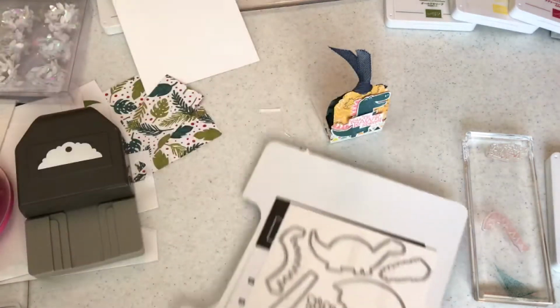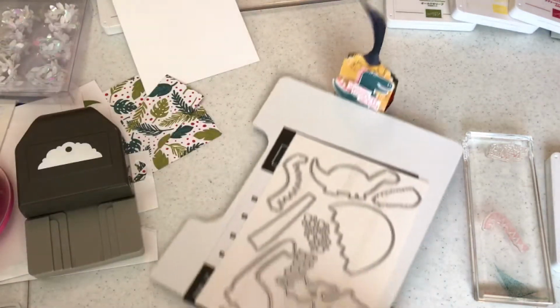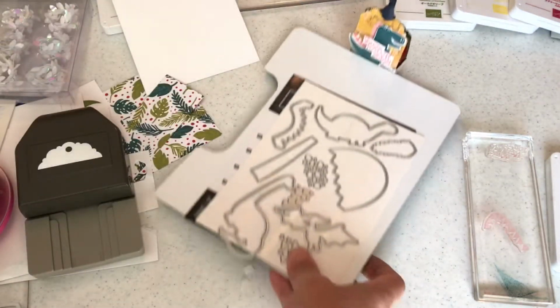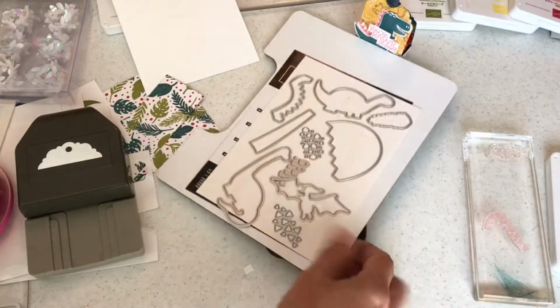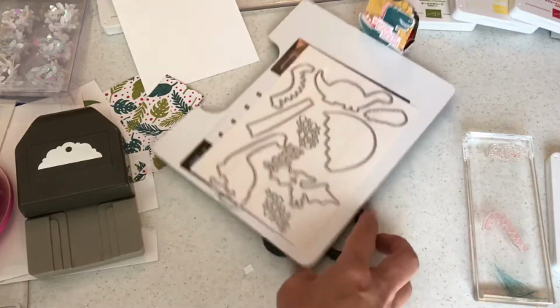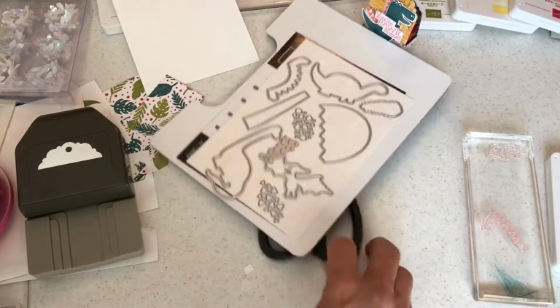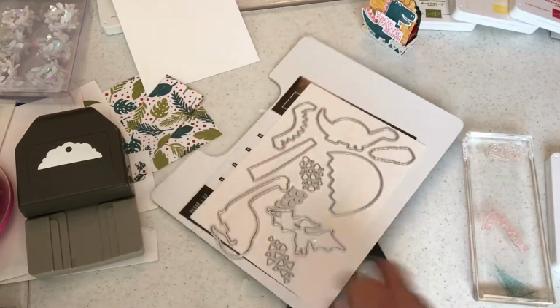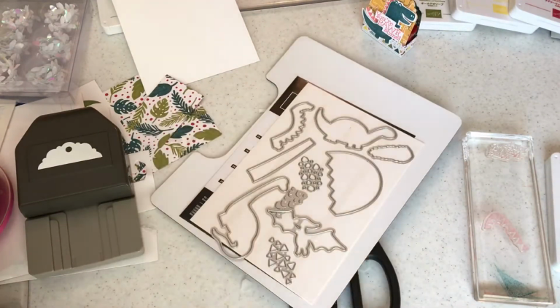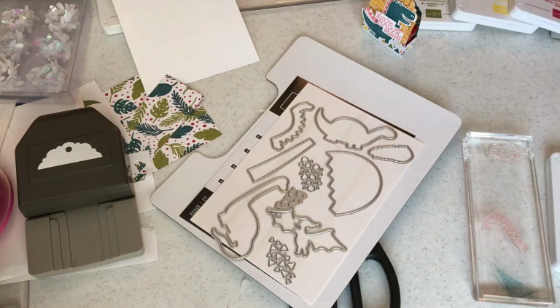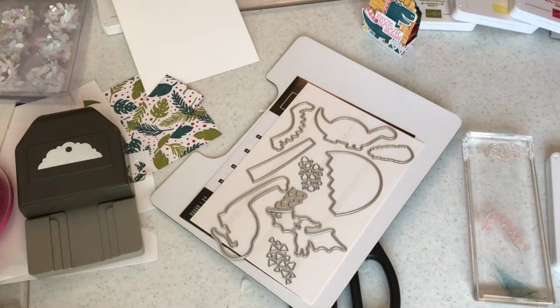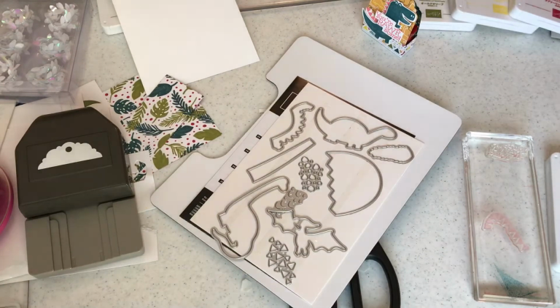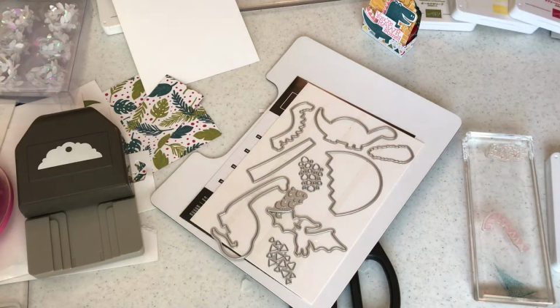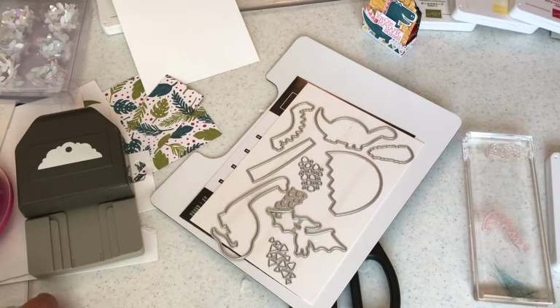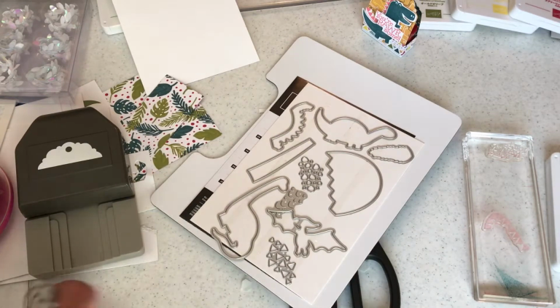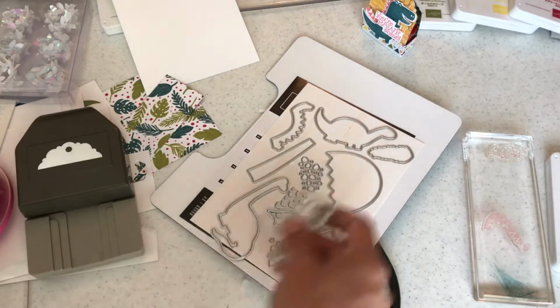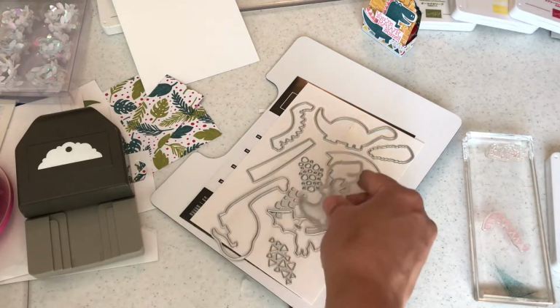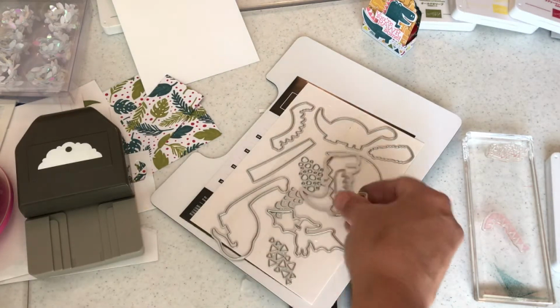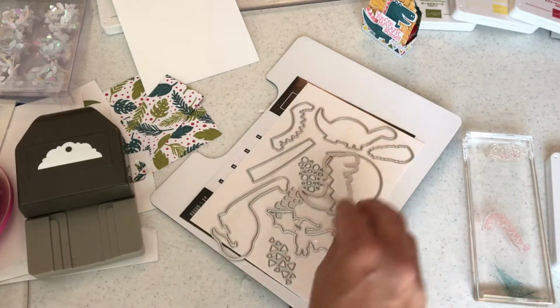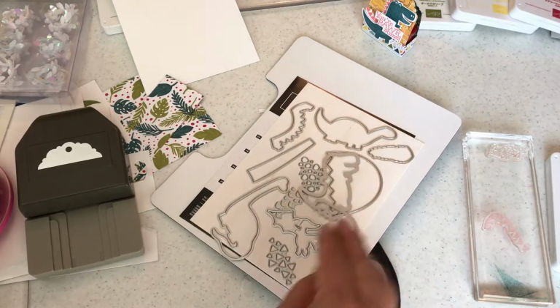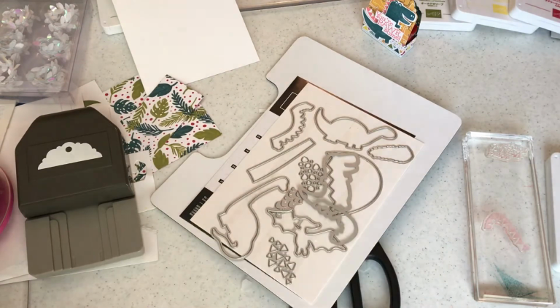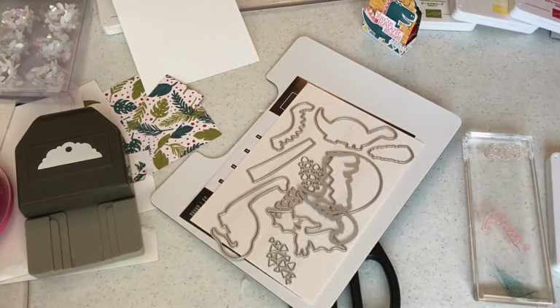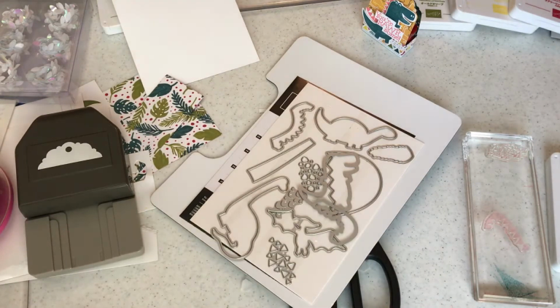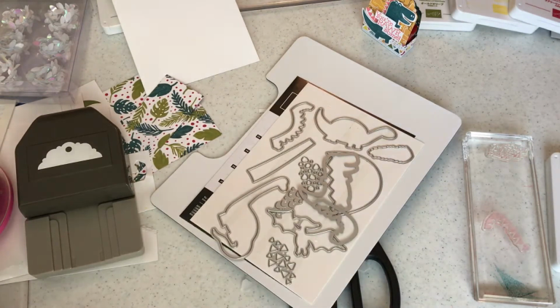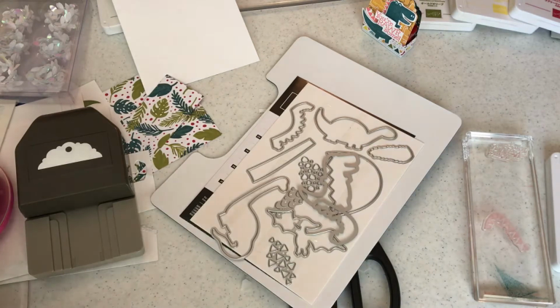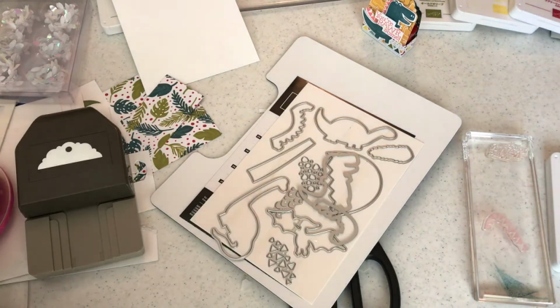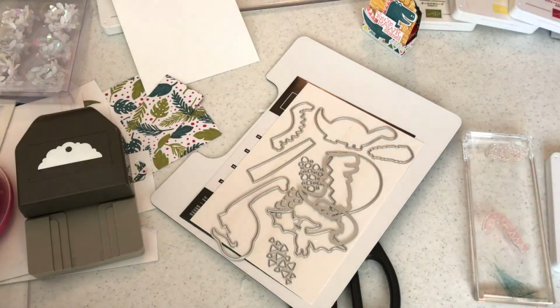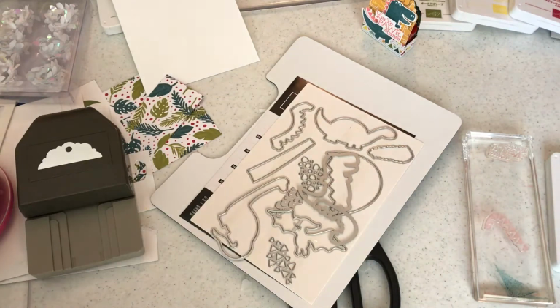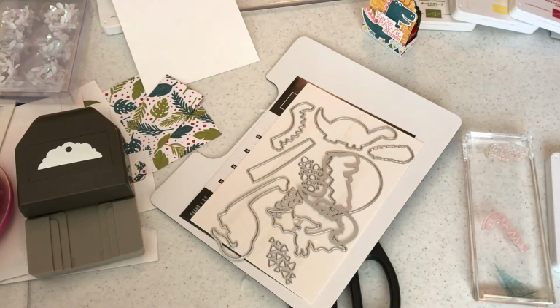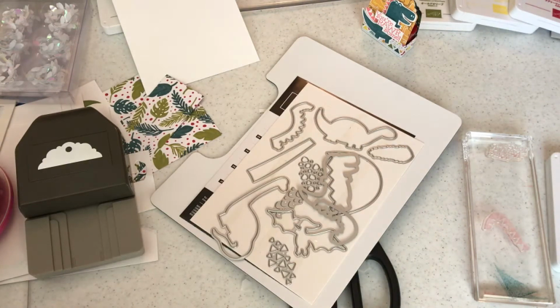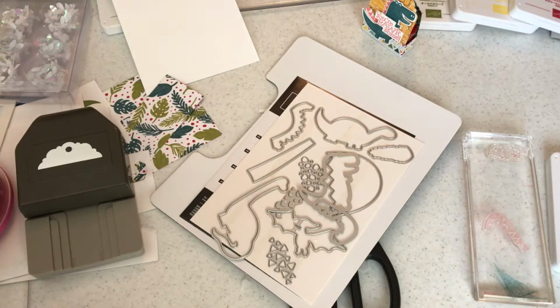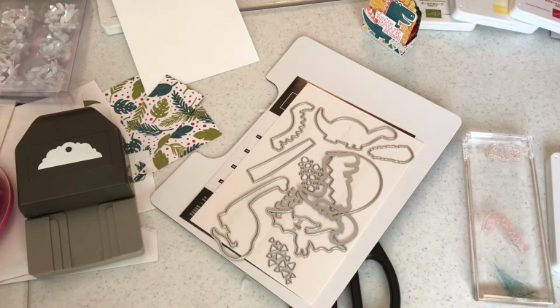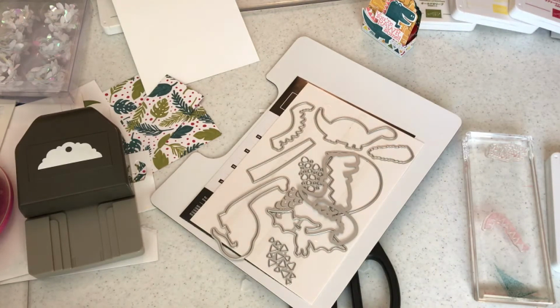You get these dies — these are called Dino Dies — and we will use them. They go along with the stamp set, so of course you would need what's called a Big Shot to be able to cut out those dies.